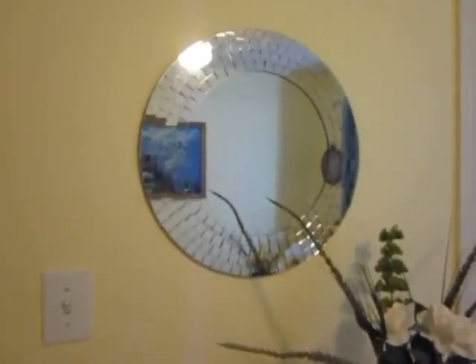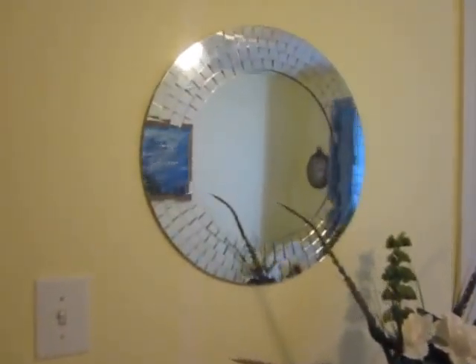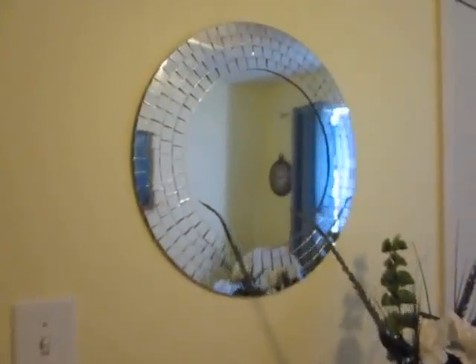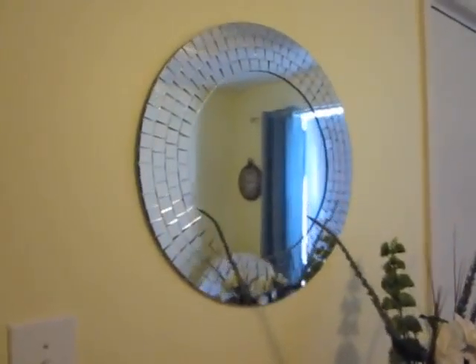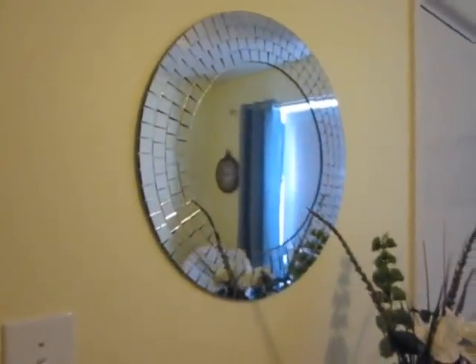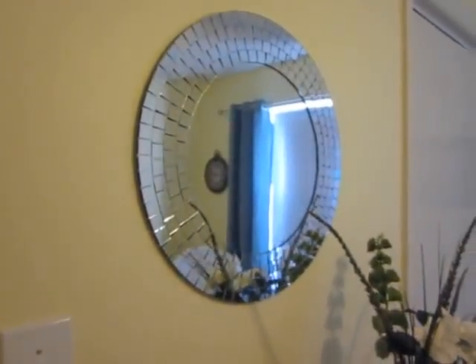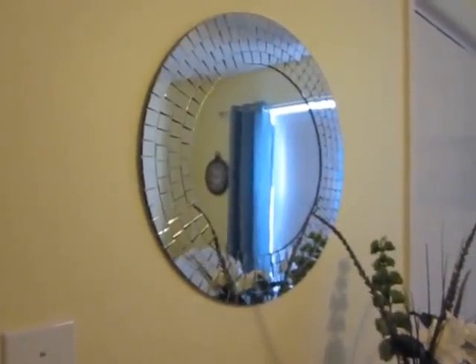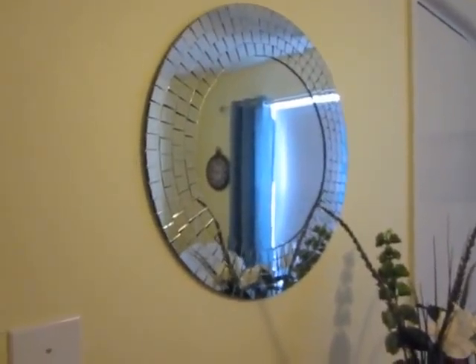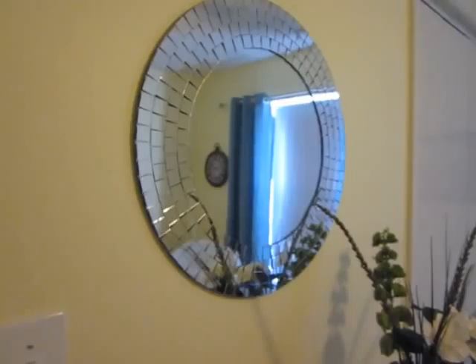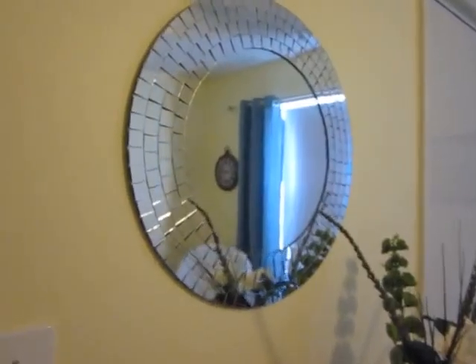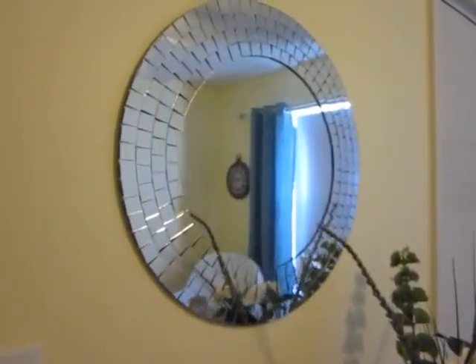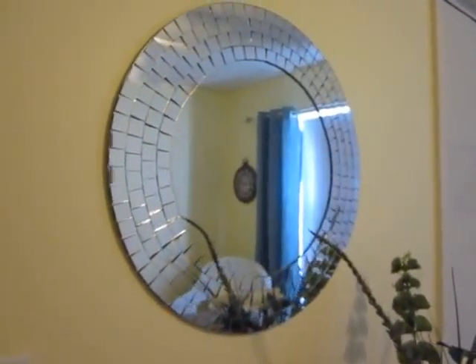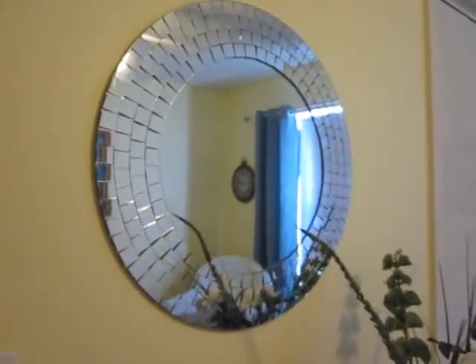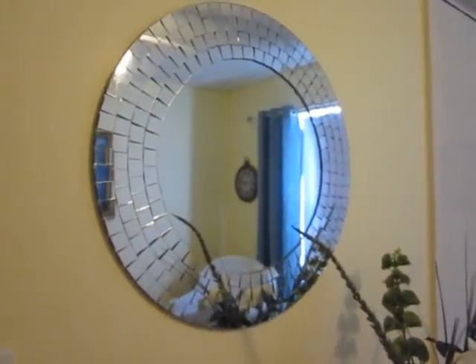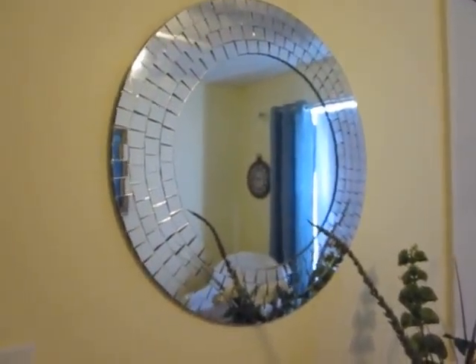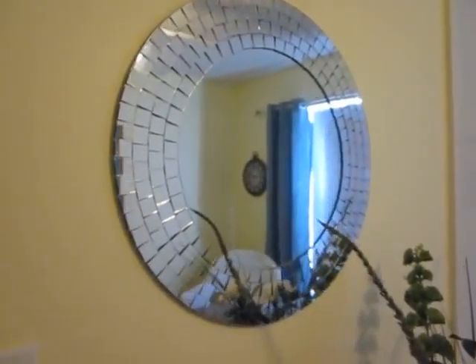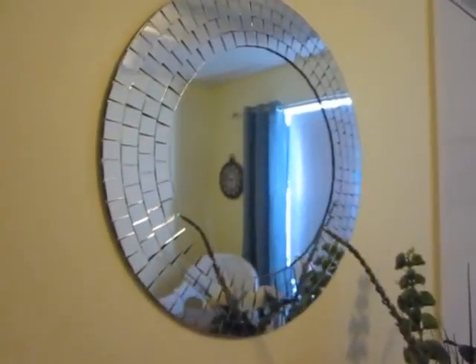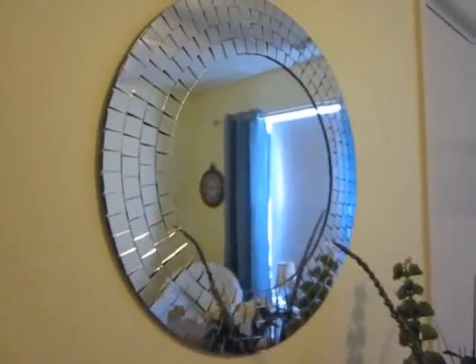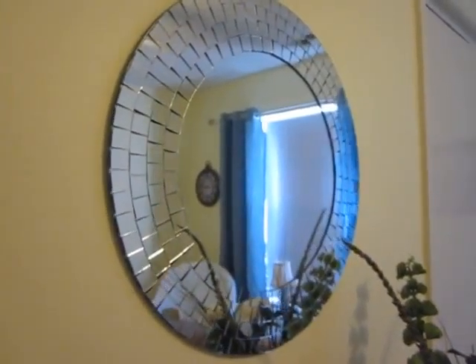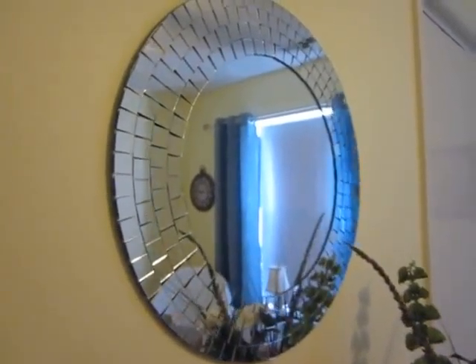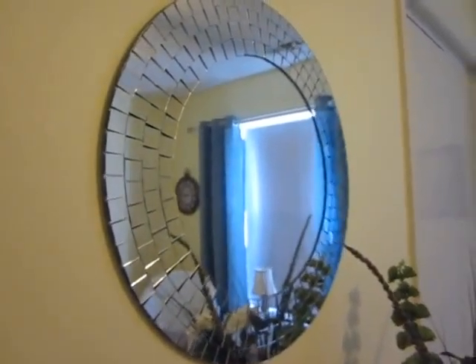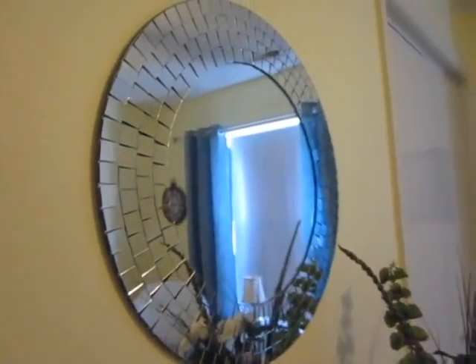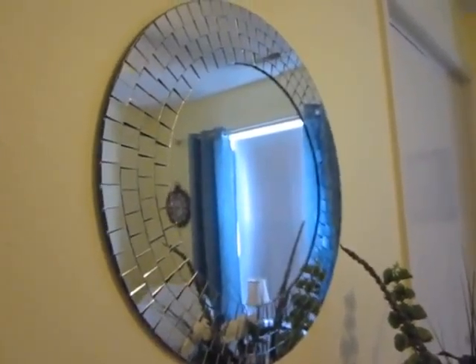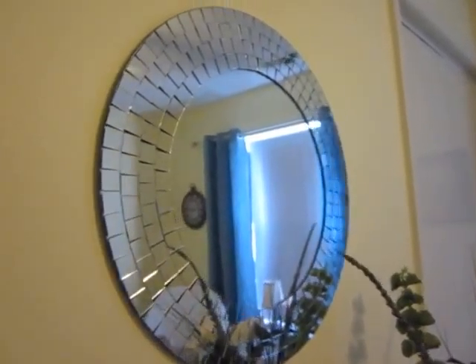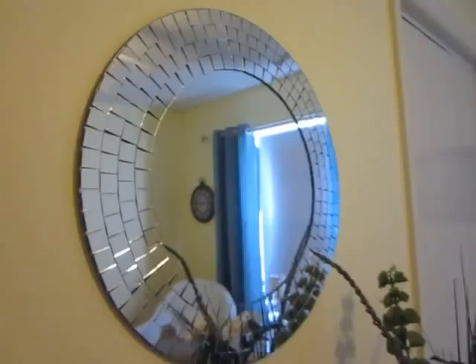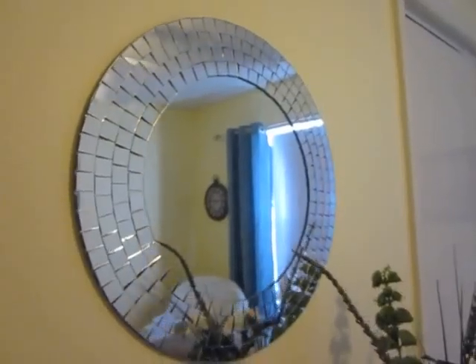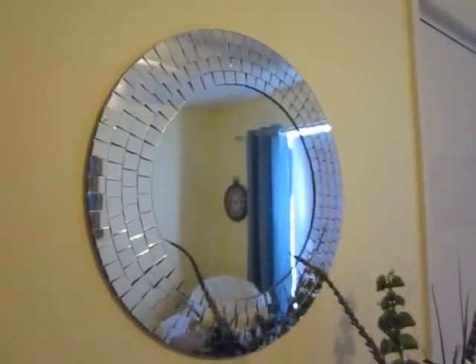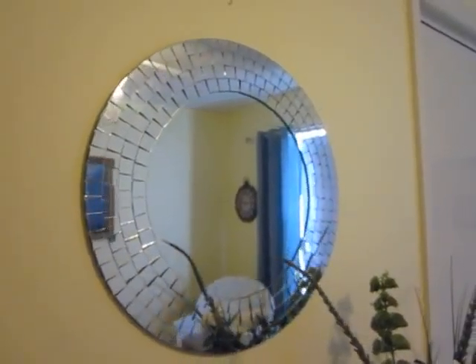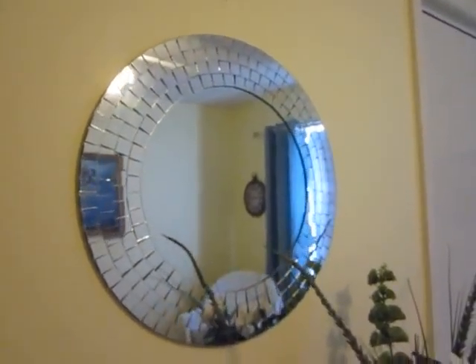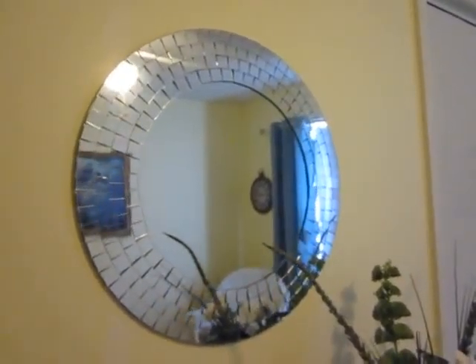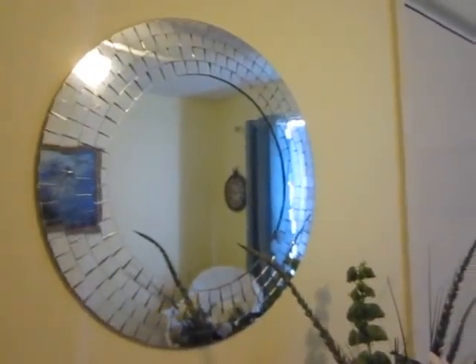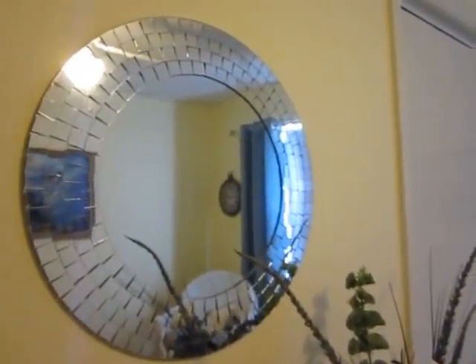It just coordinated too well. This is a mirror from Walmart.com. I love the mirror tiles around the side. And you will see in a minute why I chose this mirror.